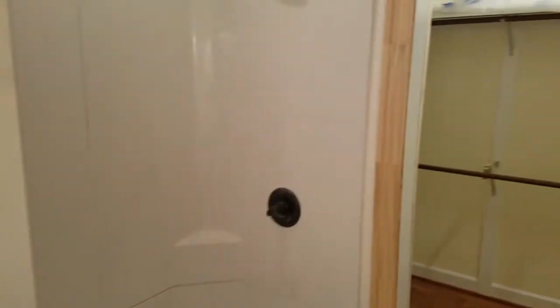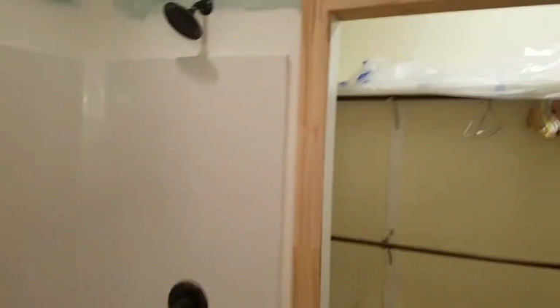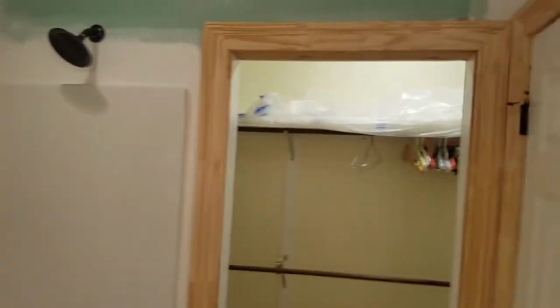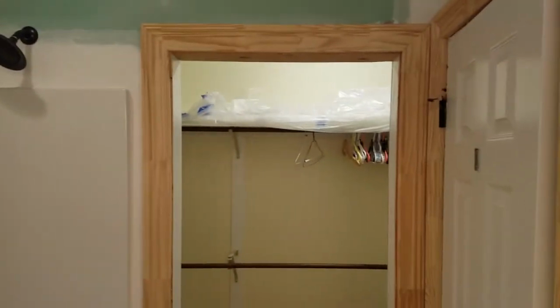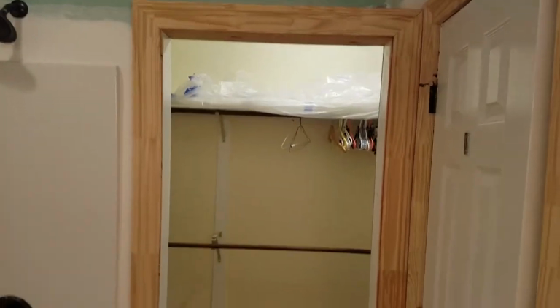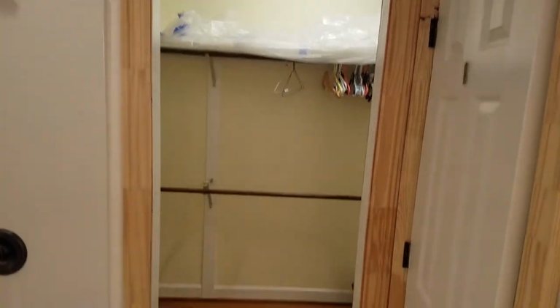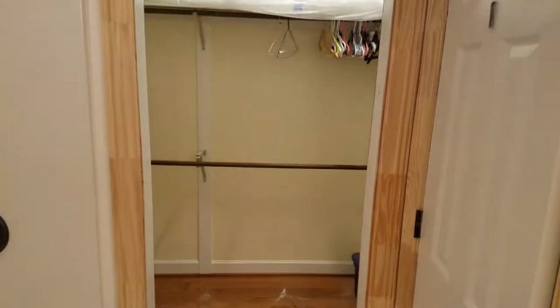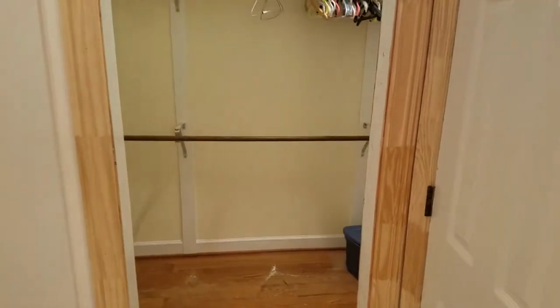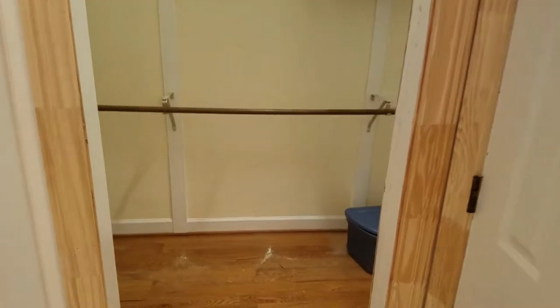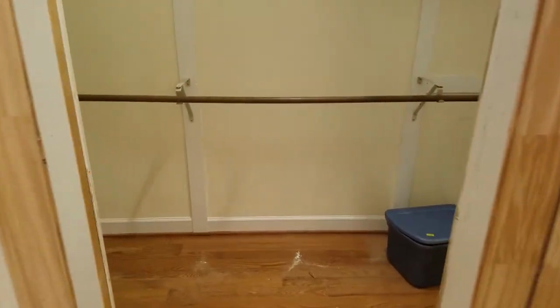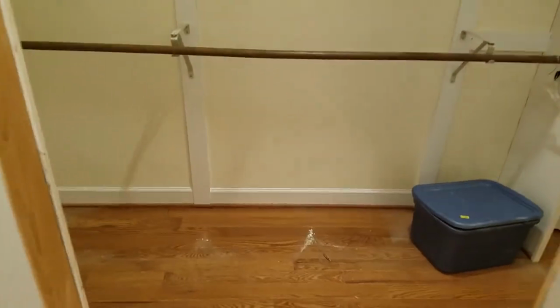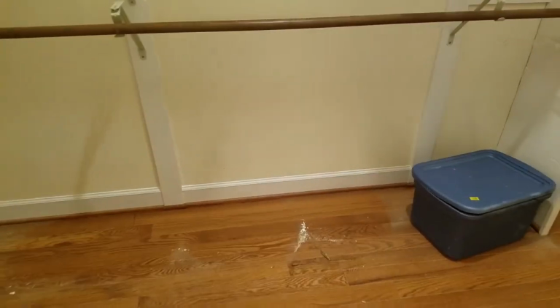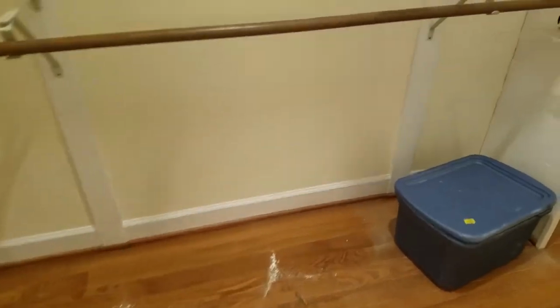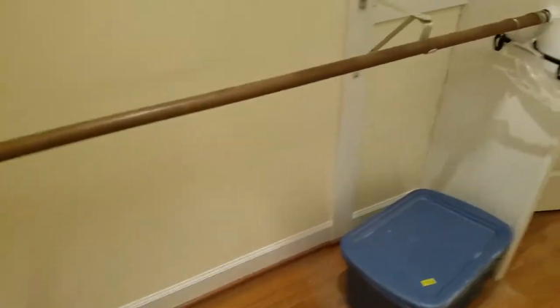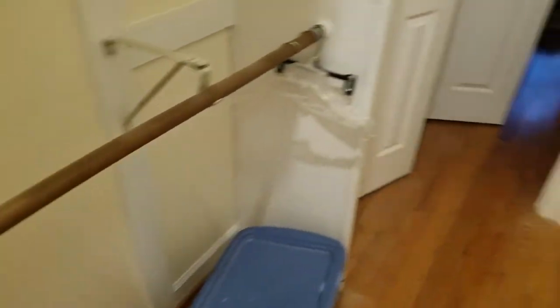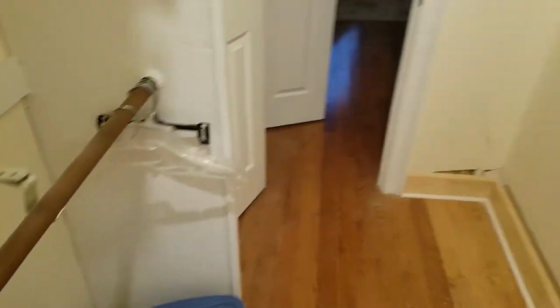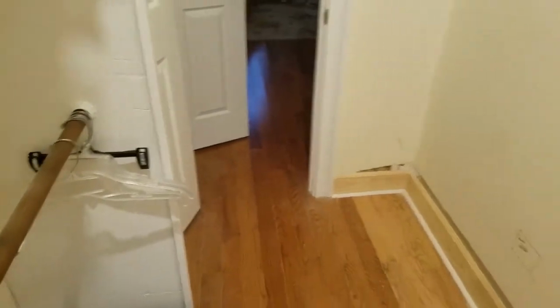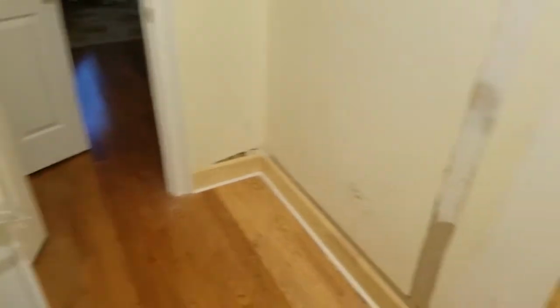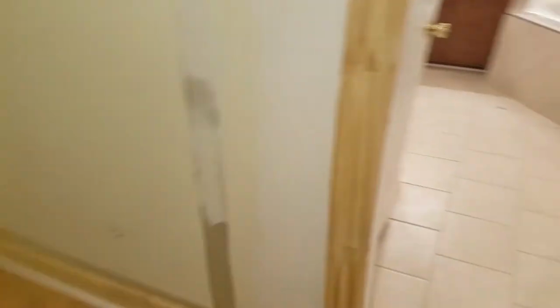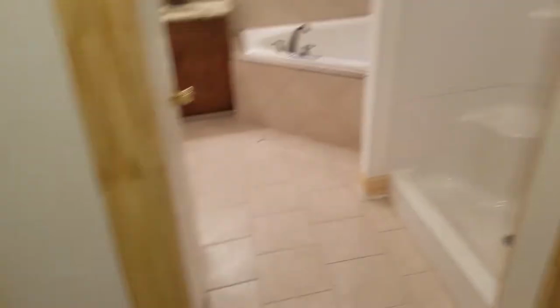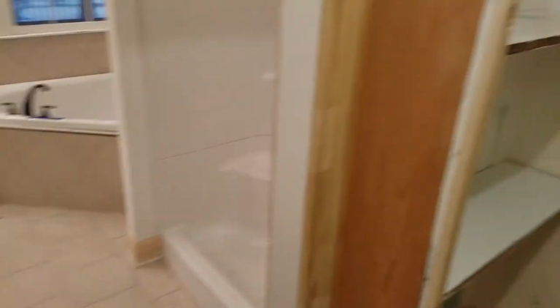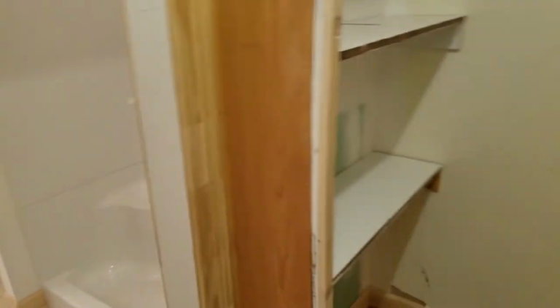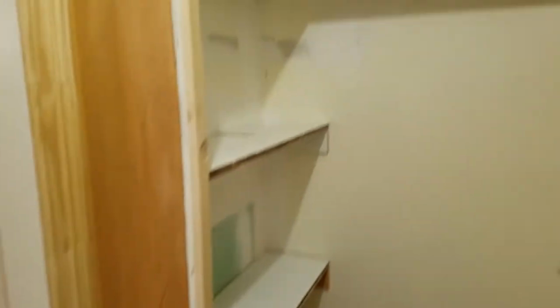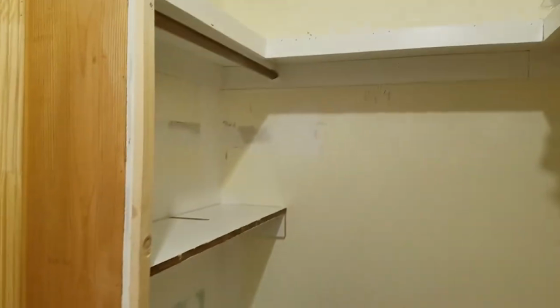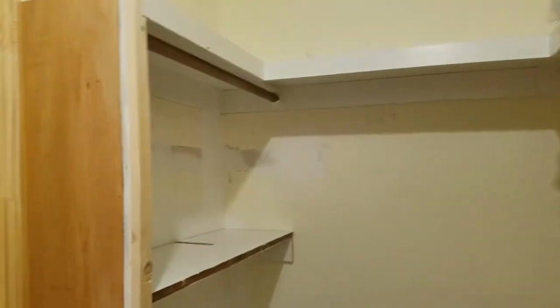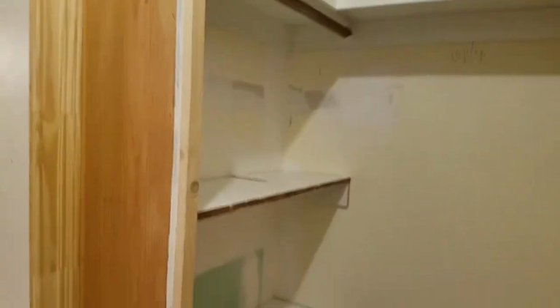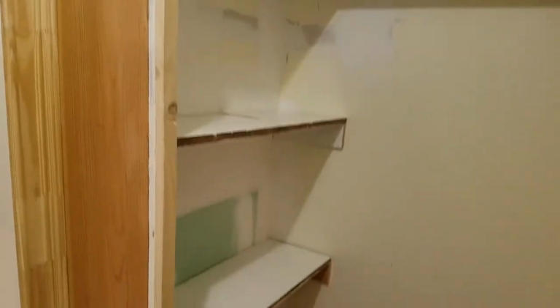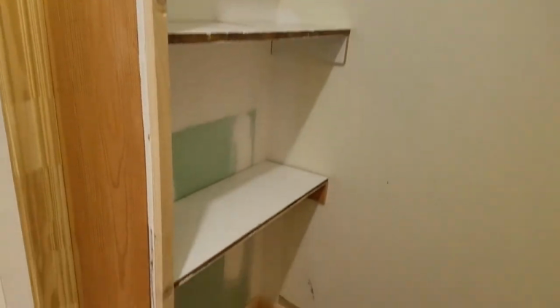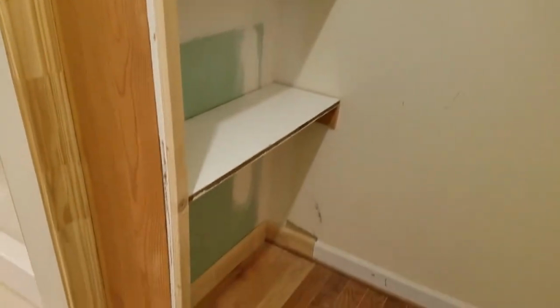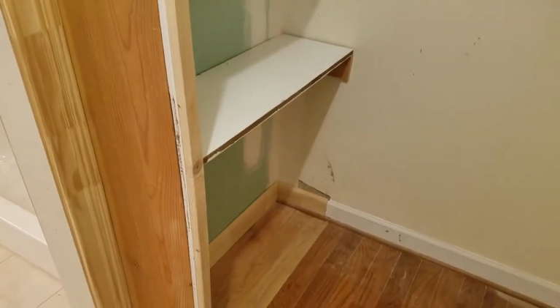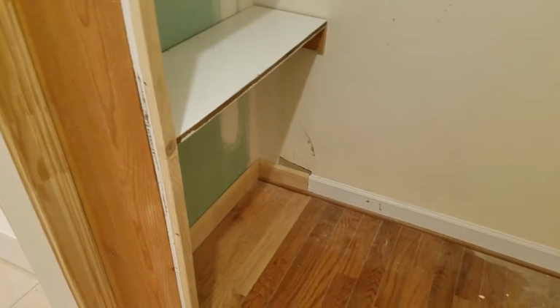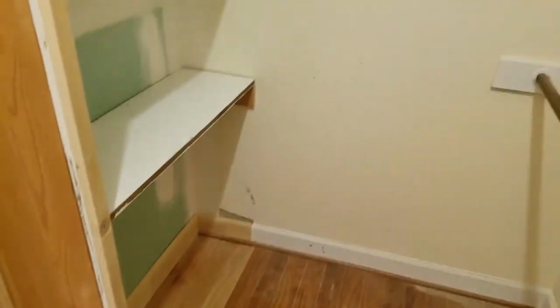We actually cut an opening and added a cased opening going into the existing closet that's now going to be accessible from the master bath. We went ahead and took some scrap wood and boxed in a little shelving area just to have a little bit more storage.